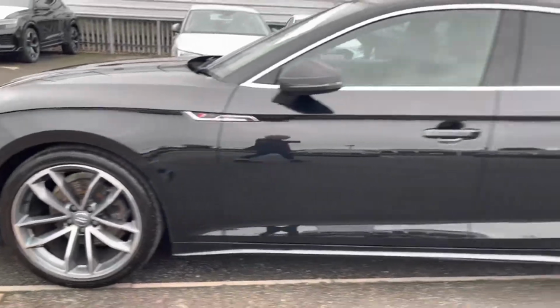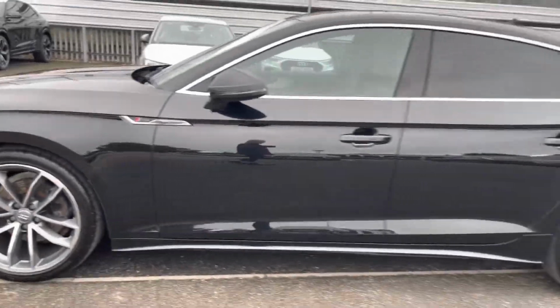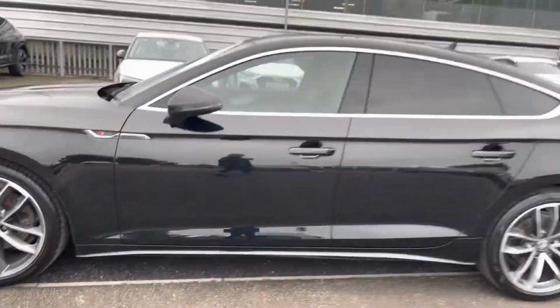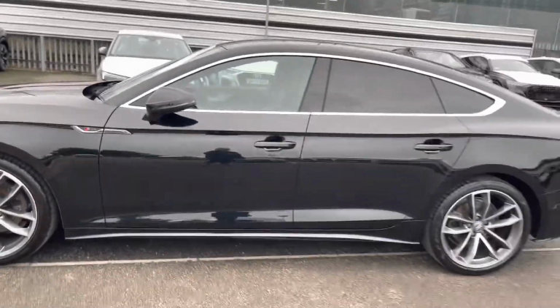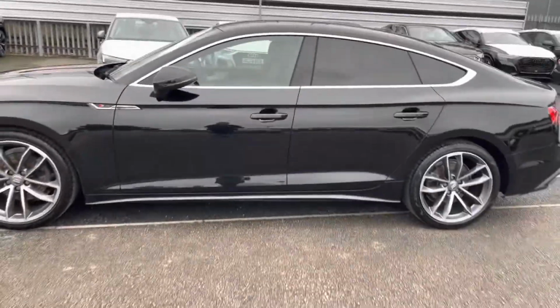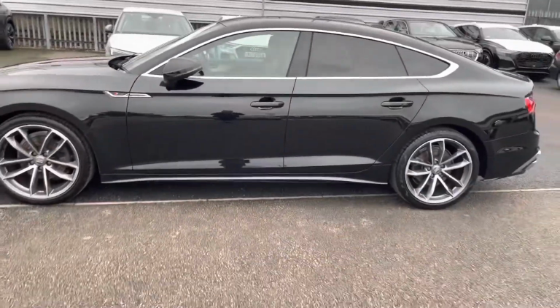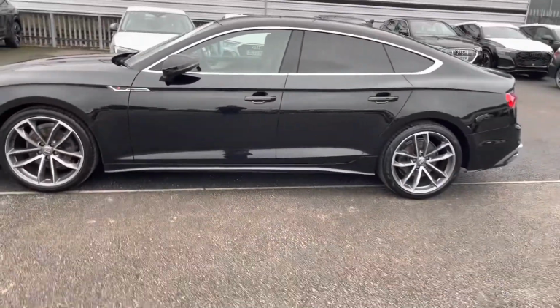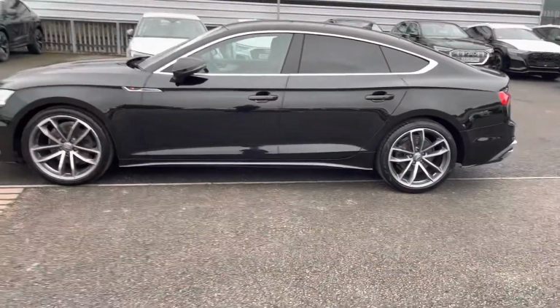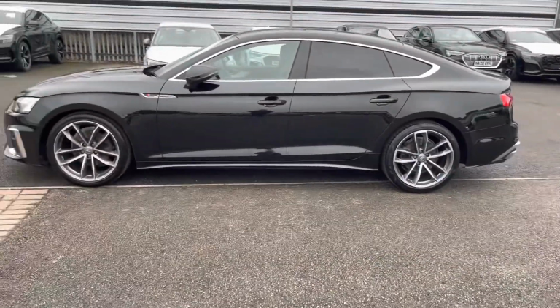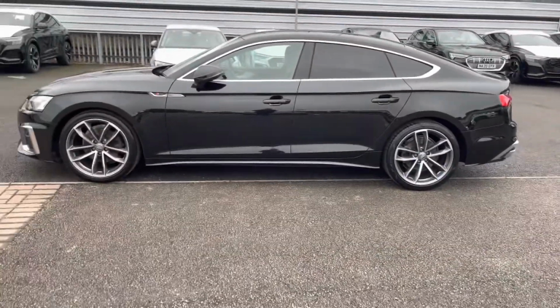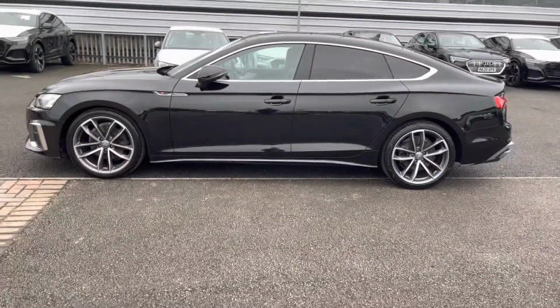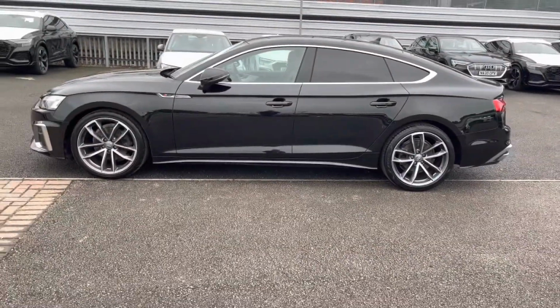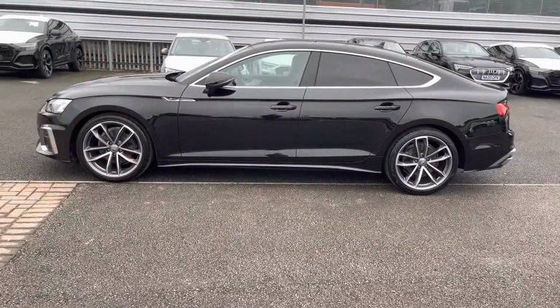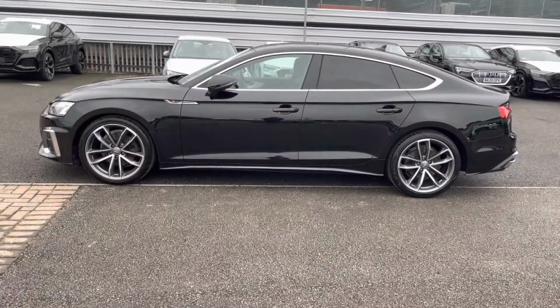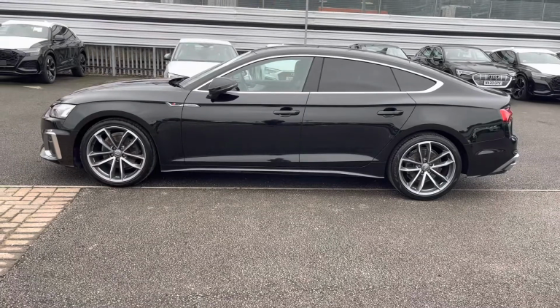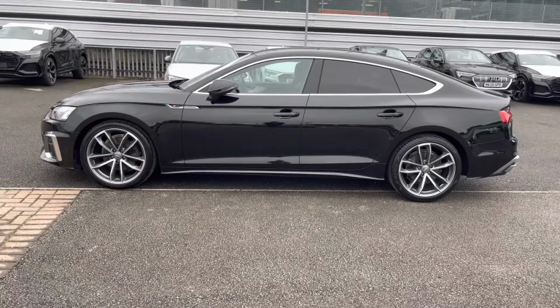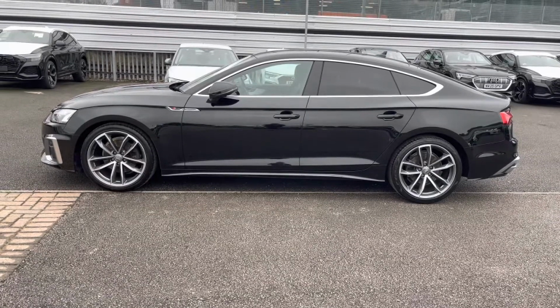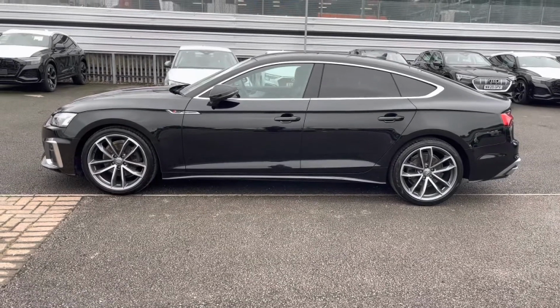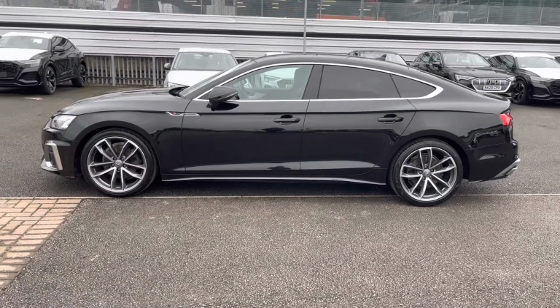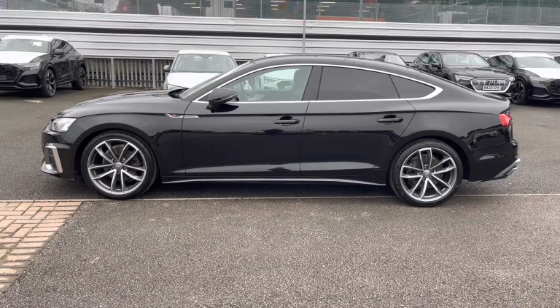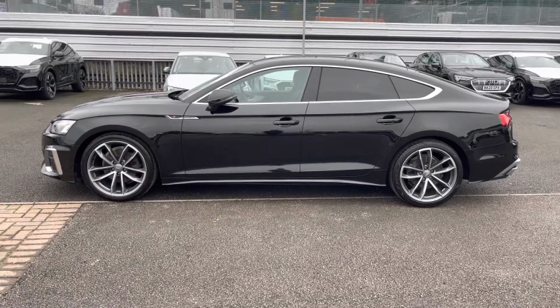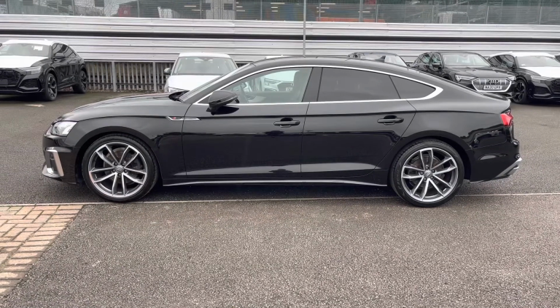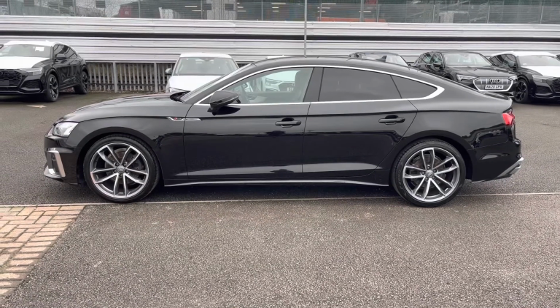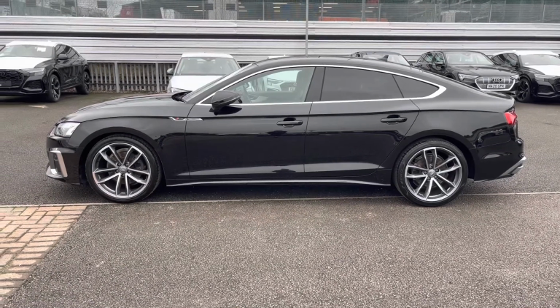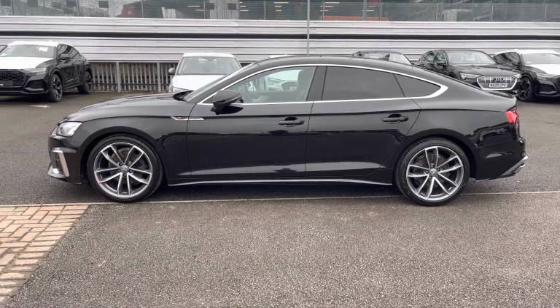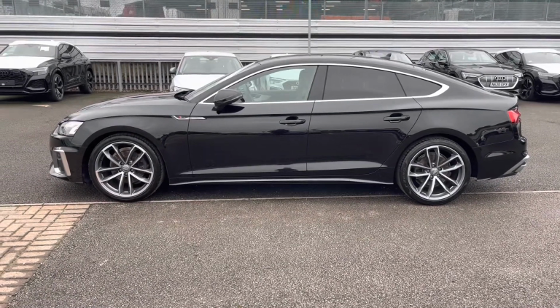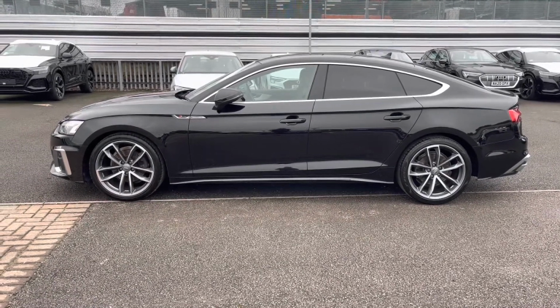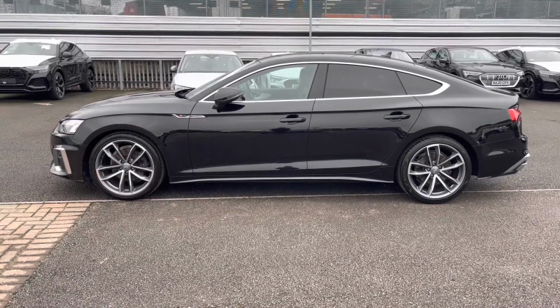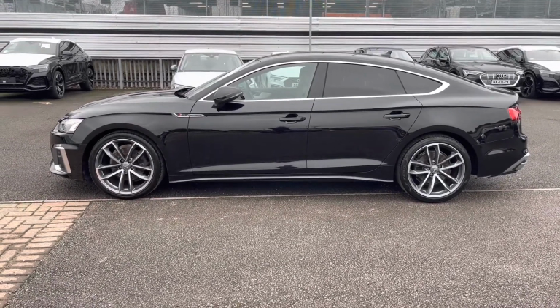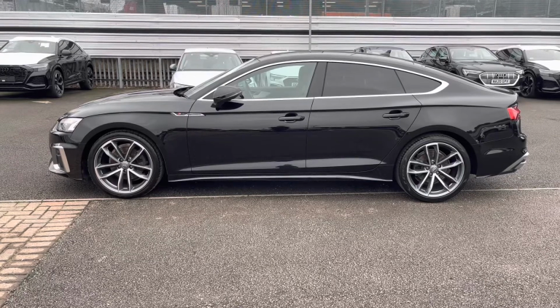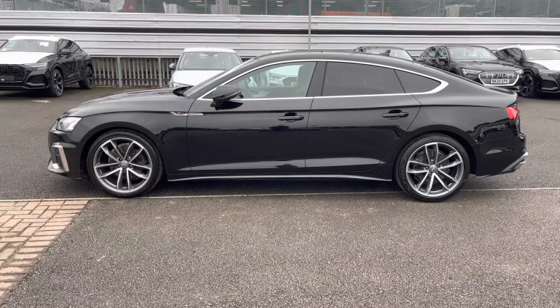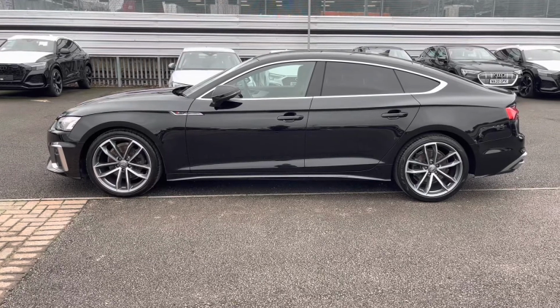Moving up, we've got the power folding wing mirrors as well as the chrome window surrounds, which look great against the side profile of this vehicle, as well as the privacy glass to the rear and rear side windows.